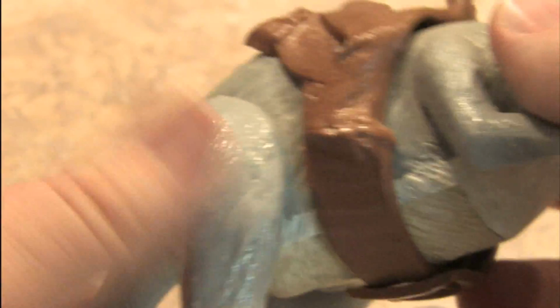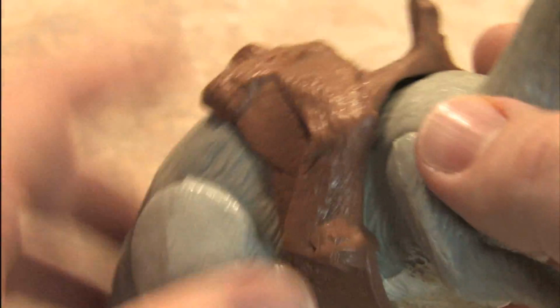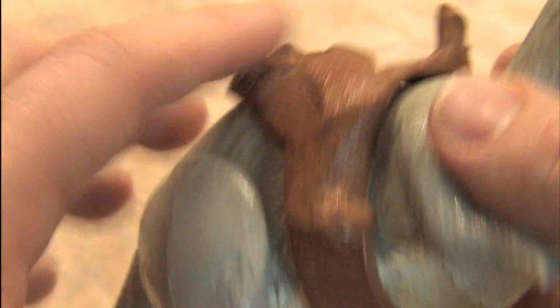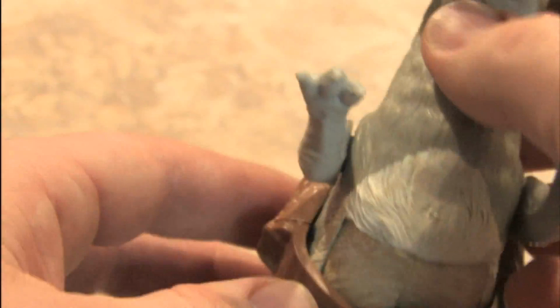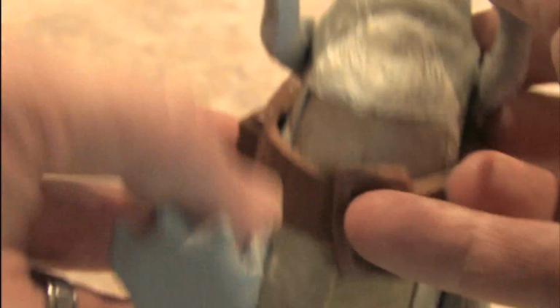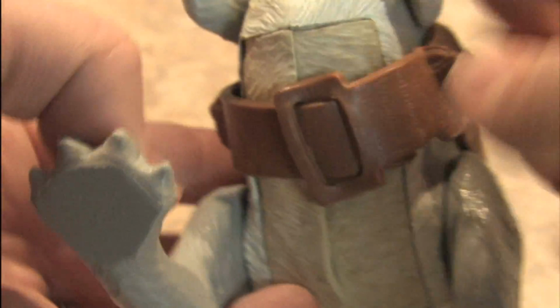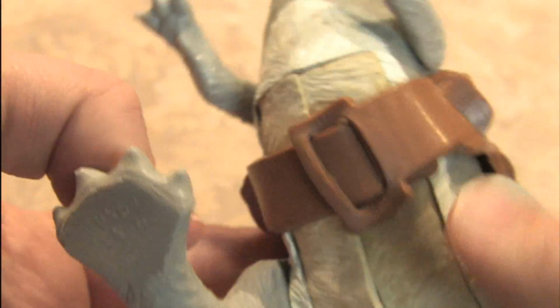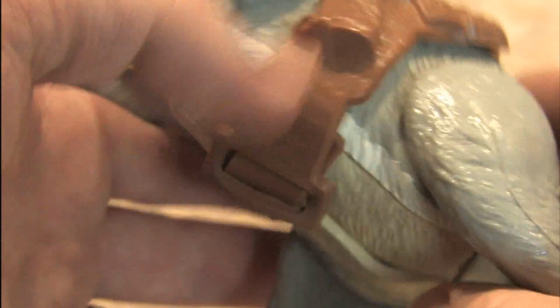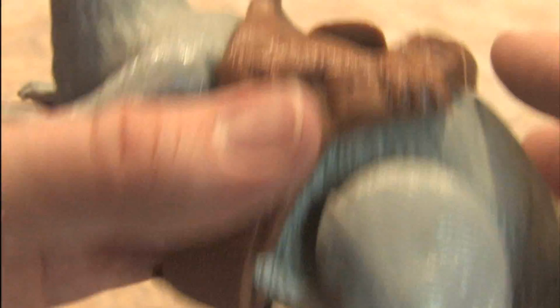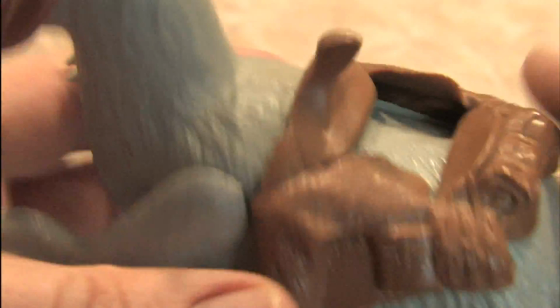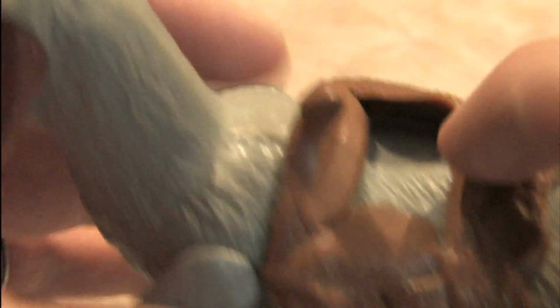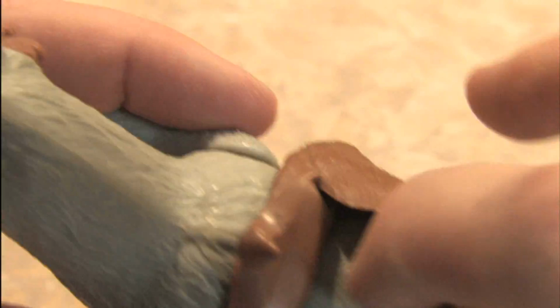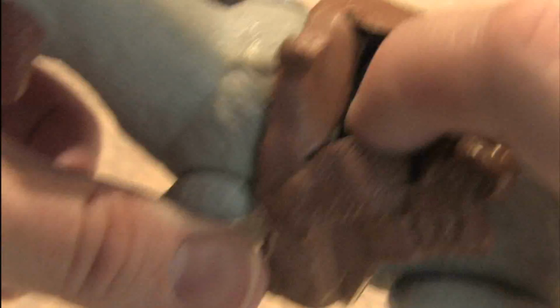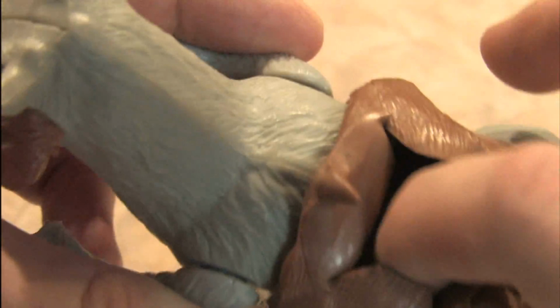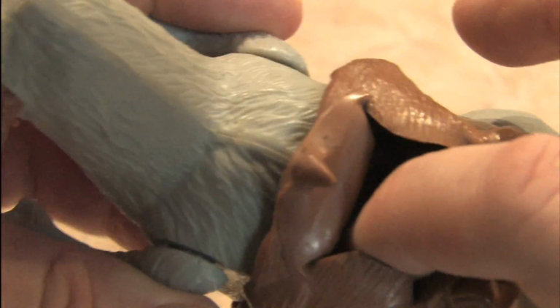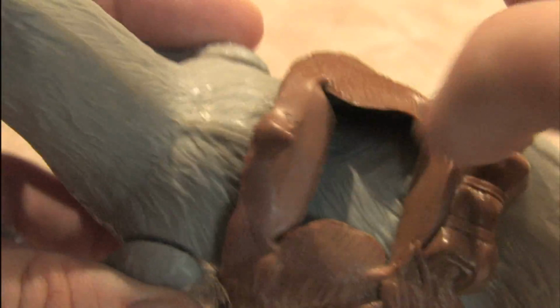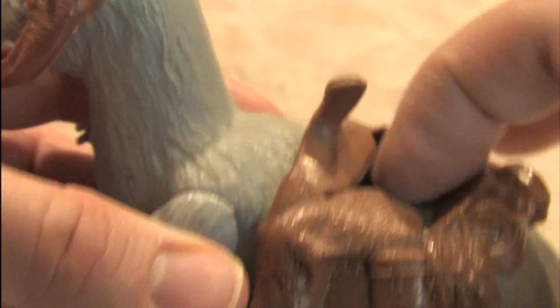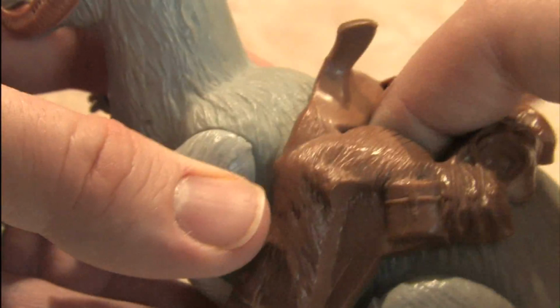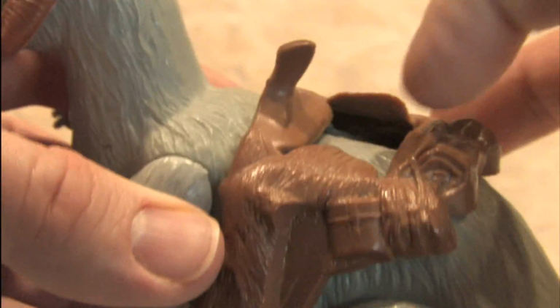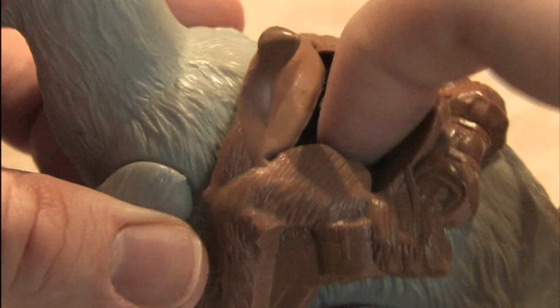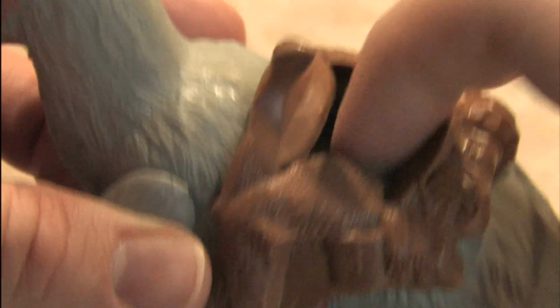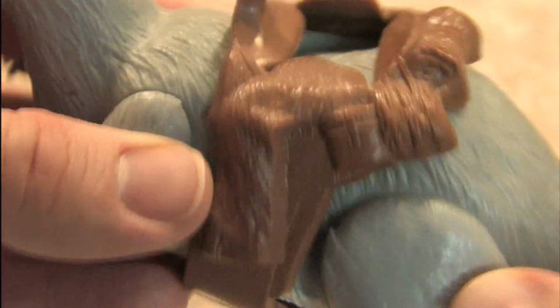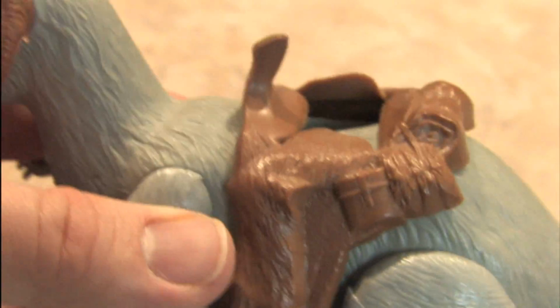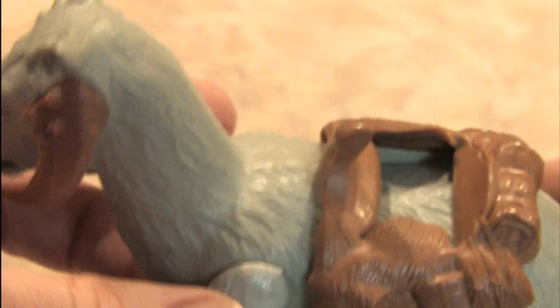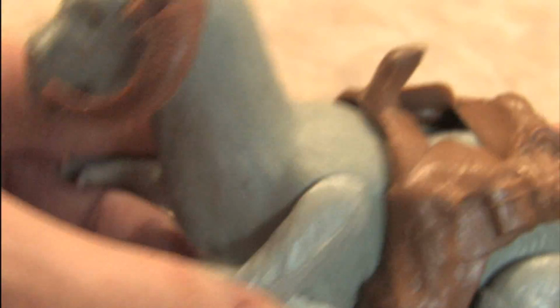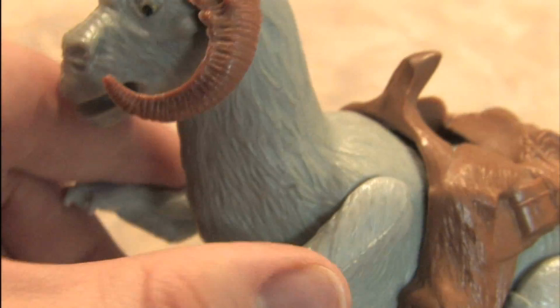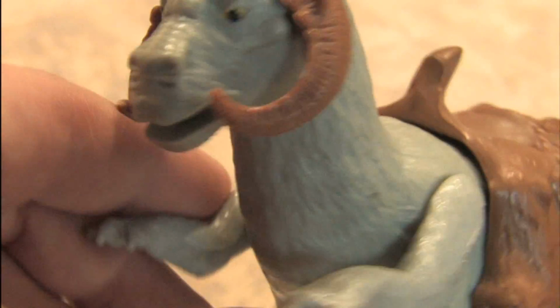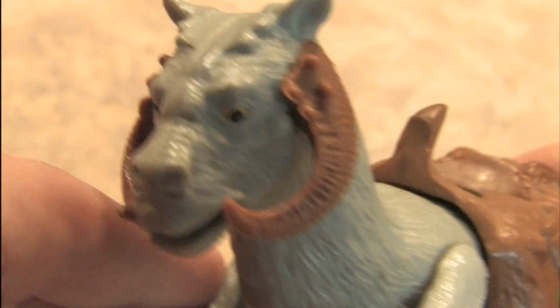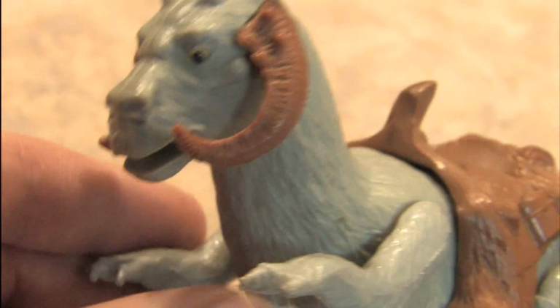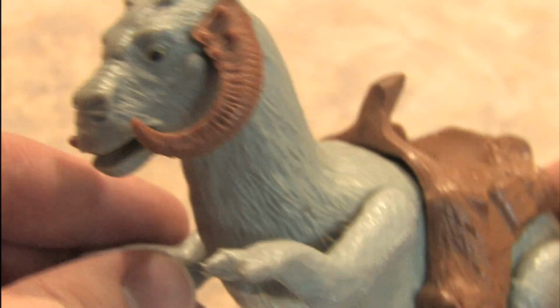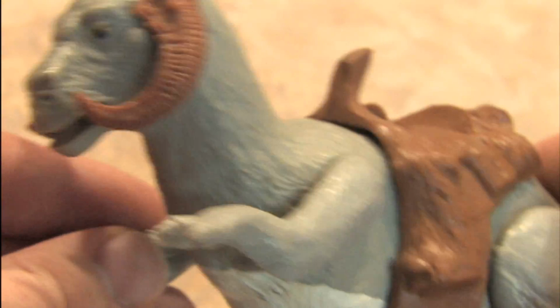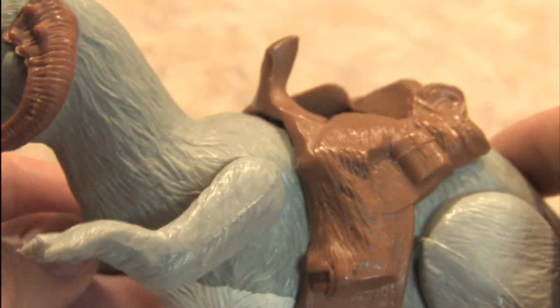This is the saddle that he comes with. And note the trapdoor back here, where you can insert Star Wars figures as if they were riding the Tauntaun.